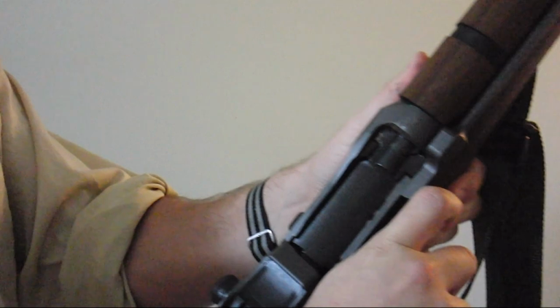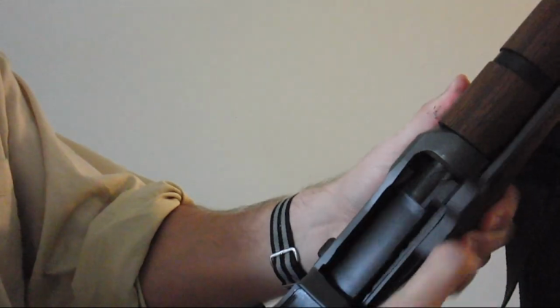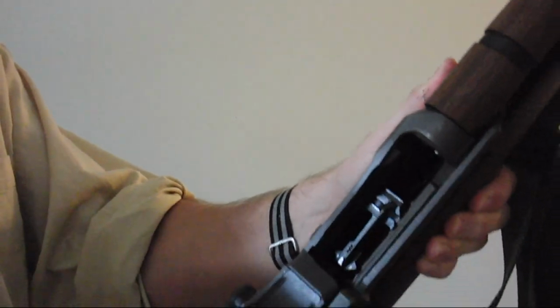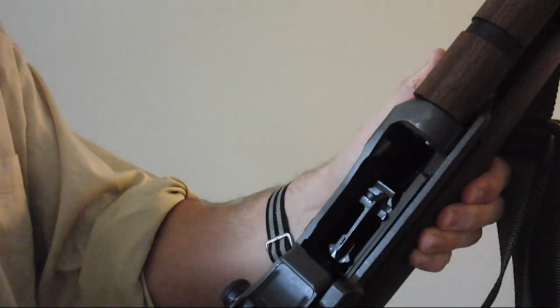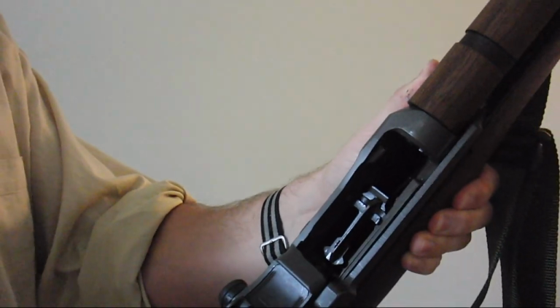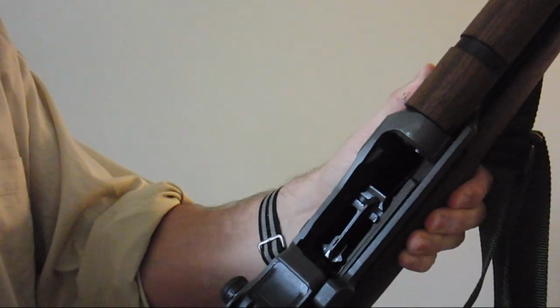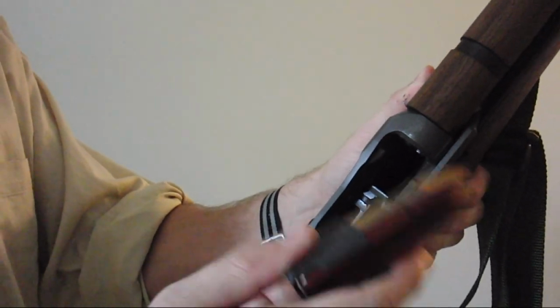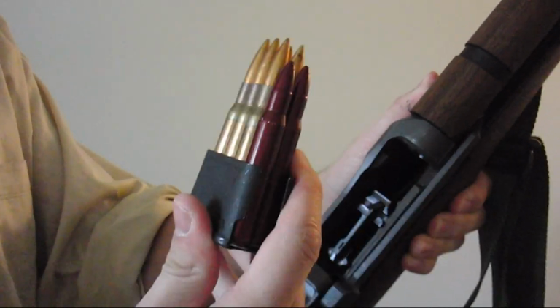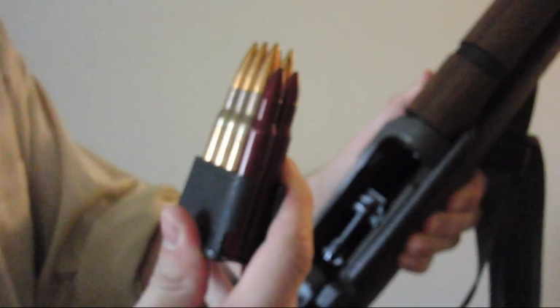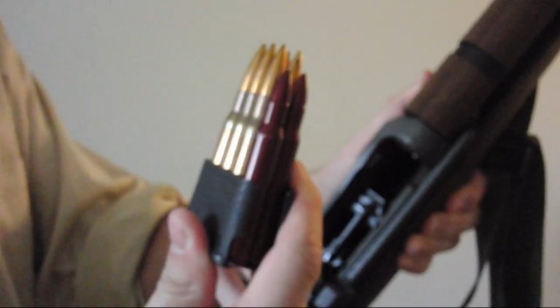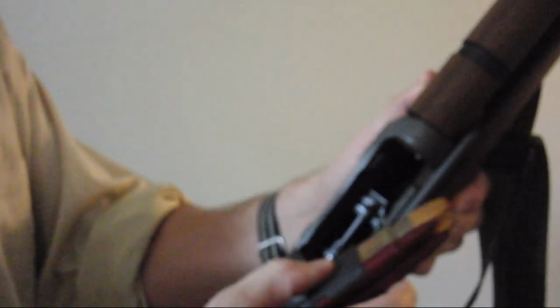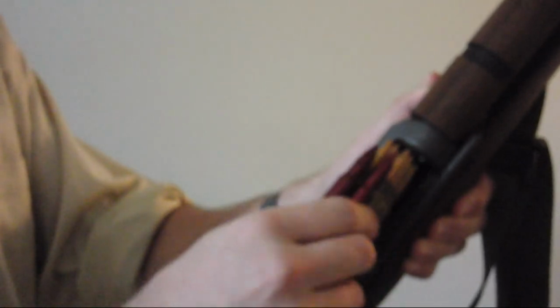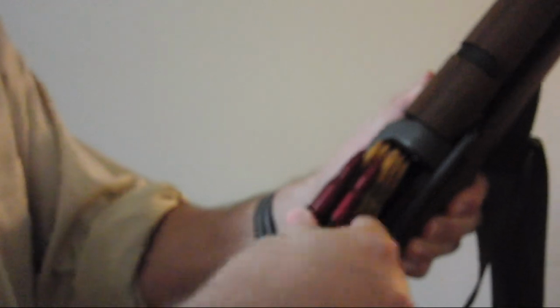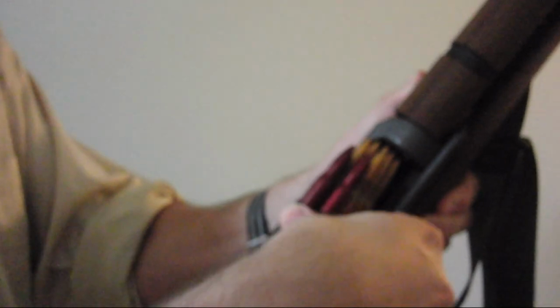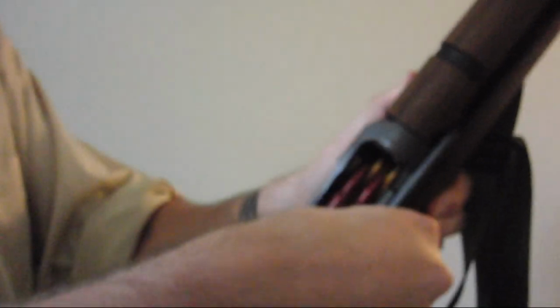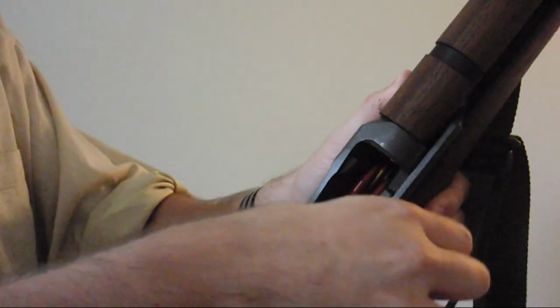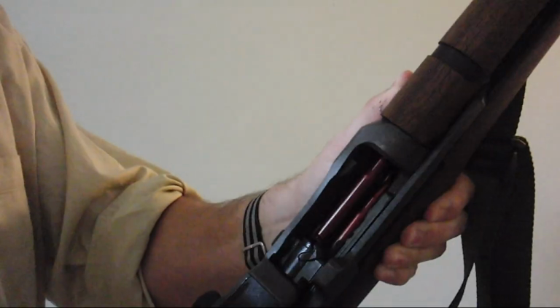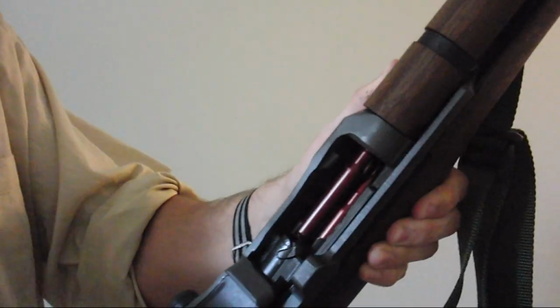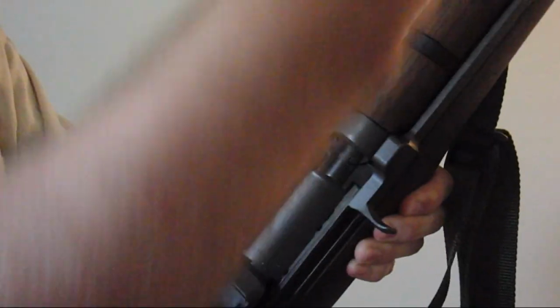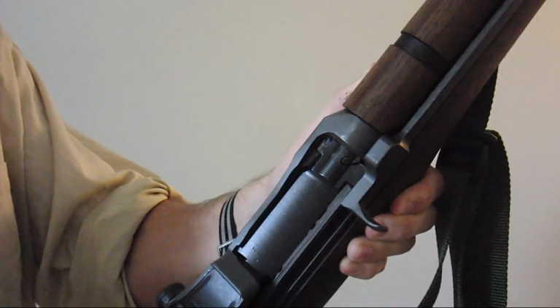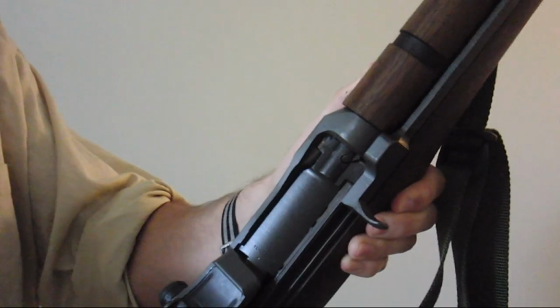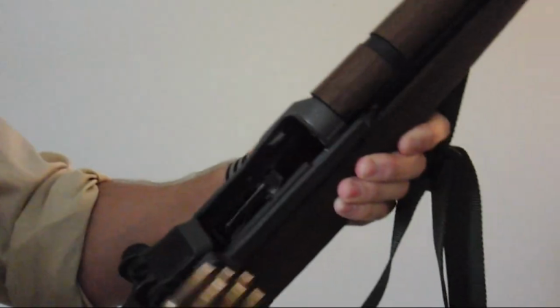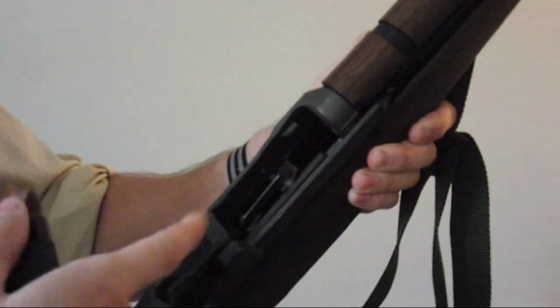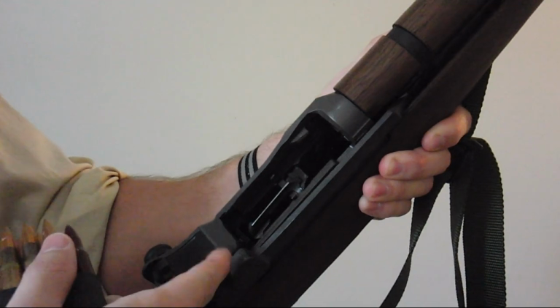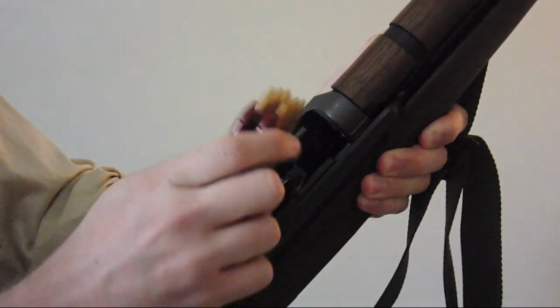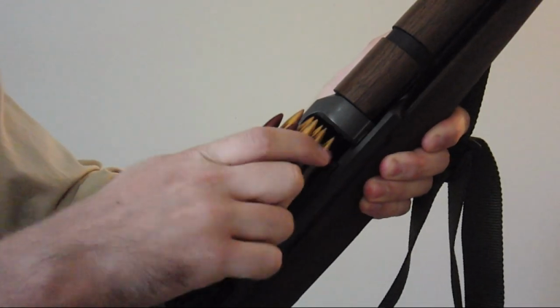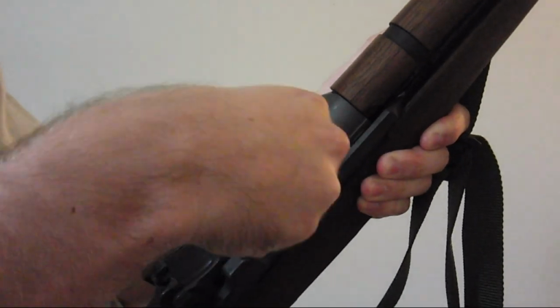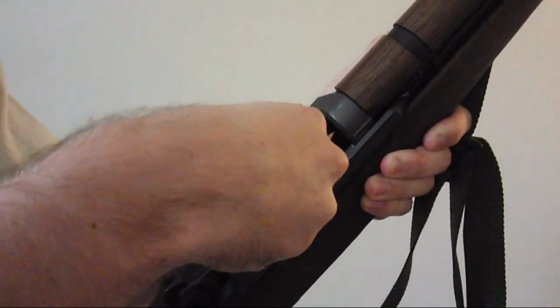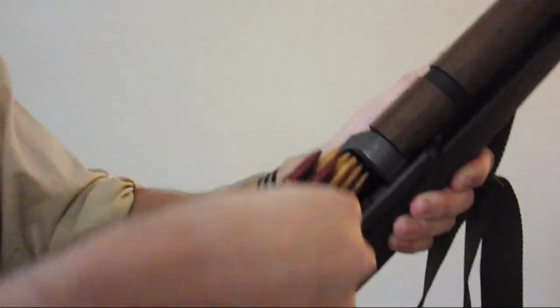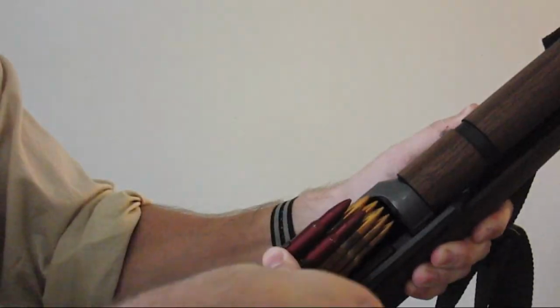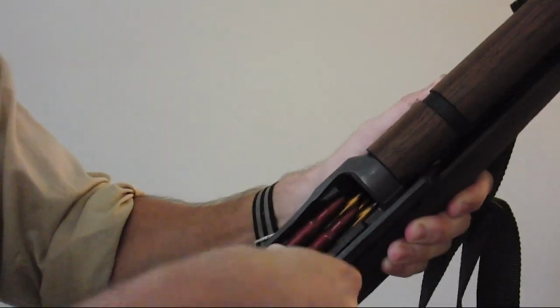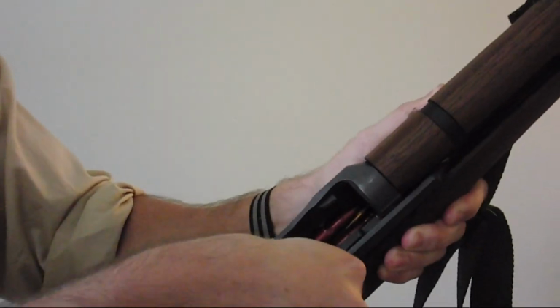Sometimes when you insert the en bloc clip, the bolt will not slam home, in which case you can give the op-rod handle a vigorous smack and it will close. Of course, the ideal is that it closes on its own, but this doesn't always happen.